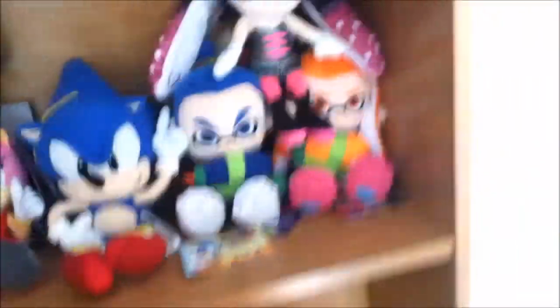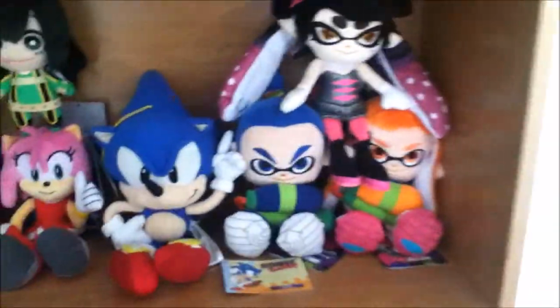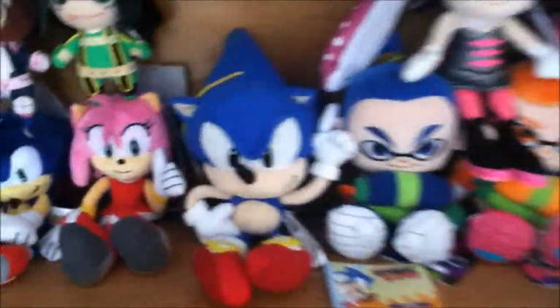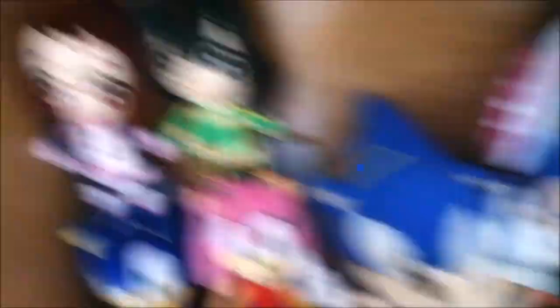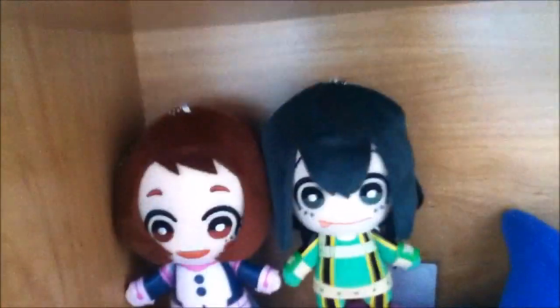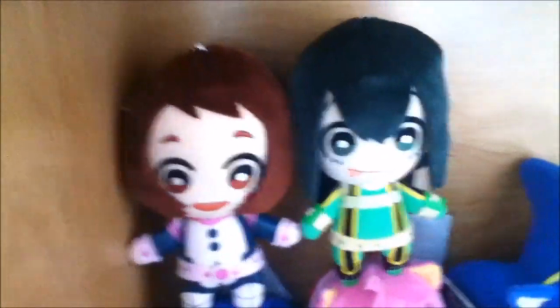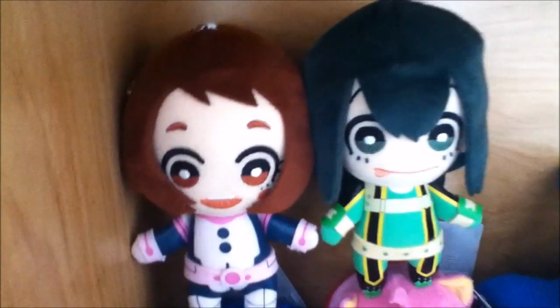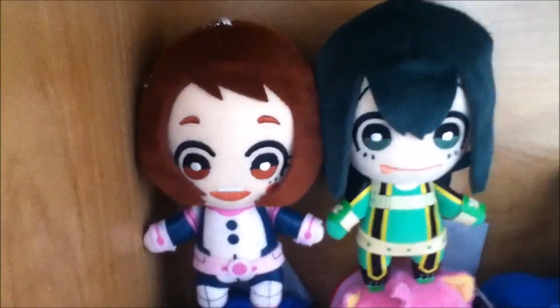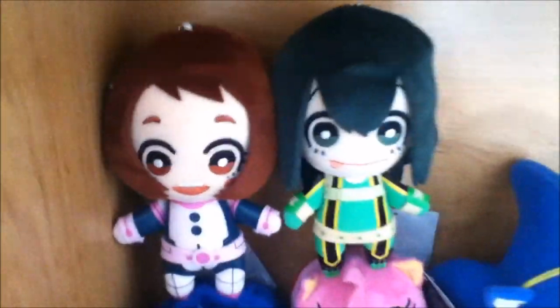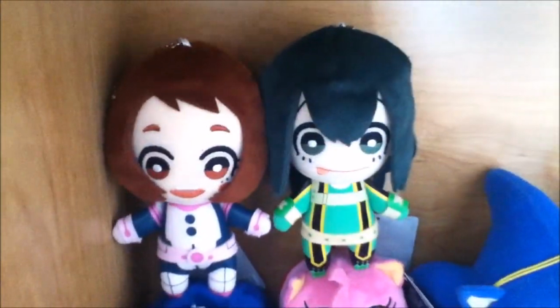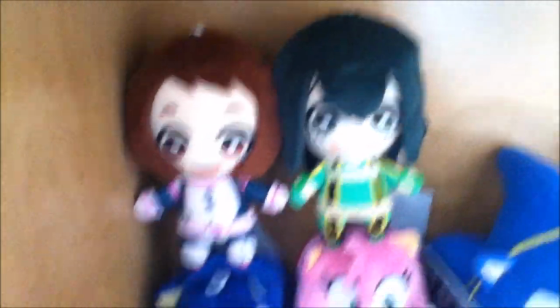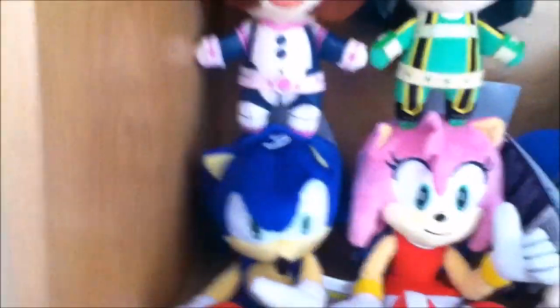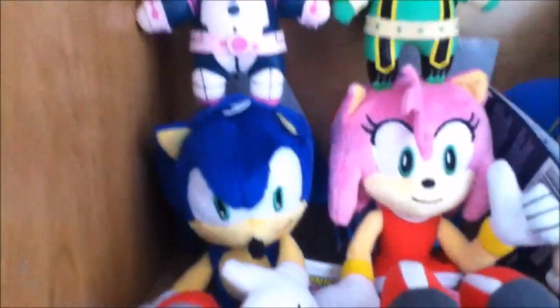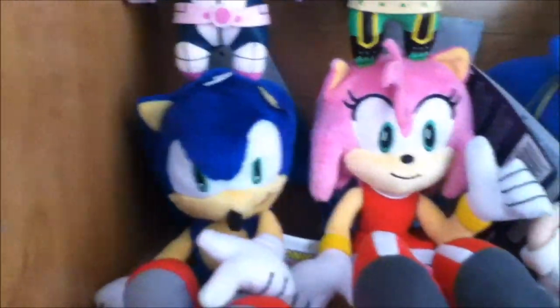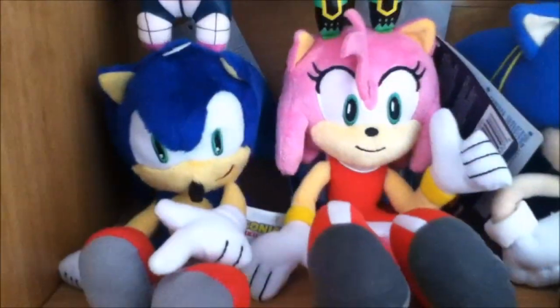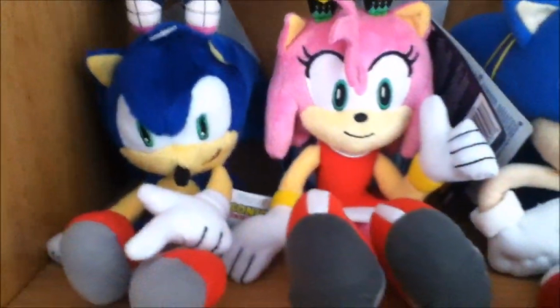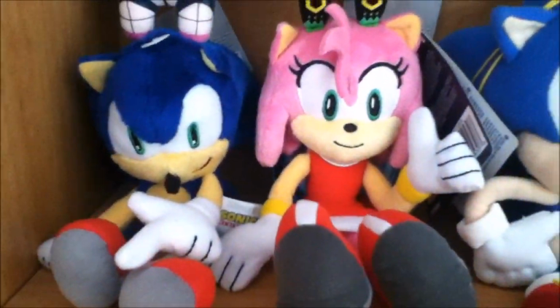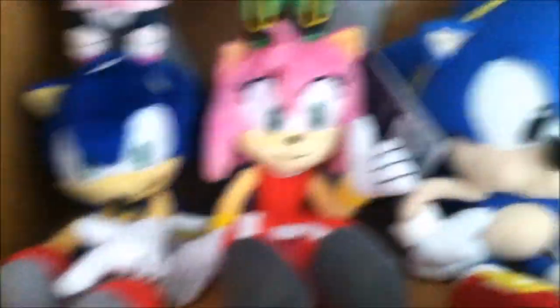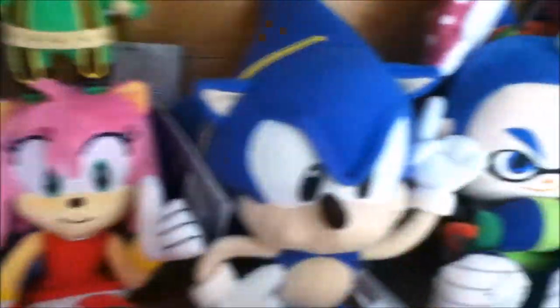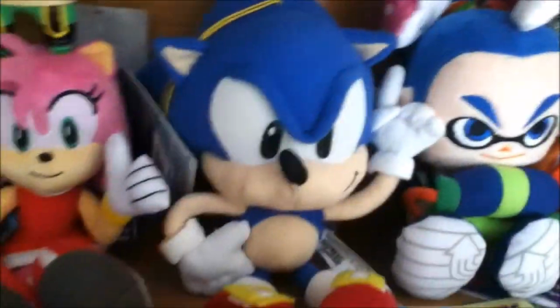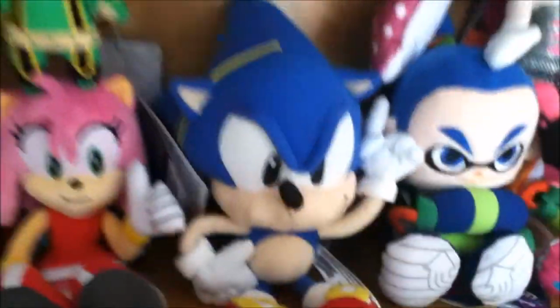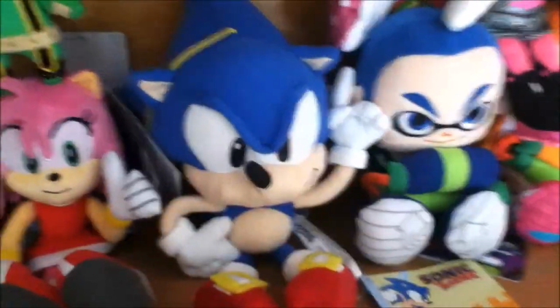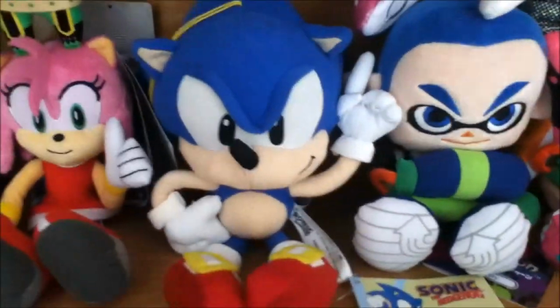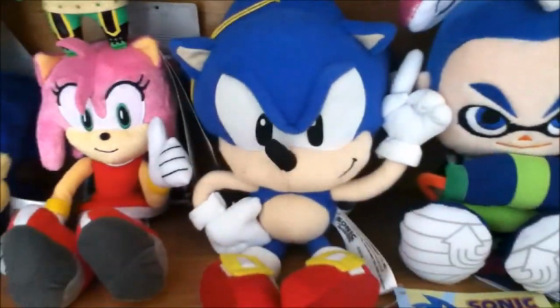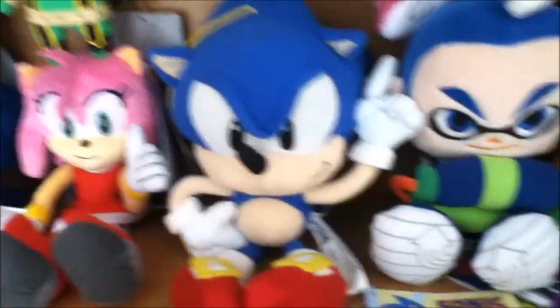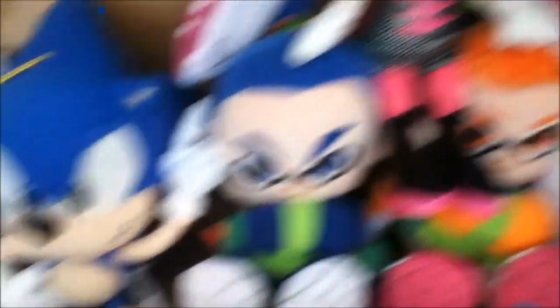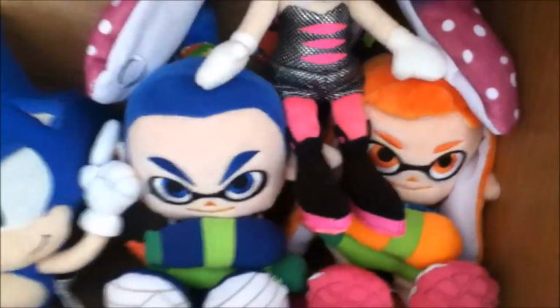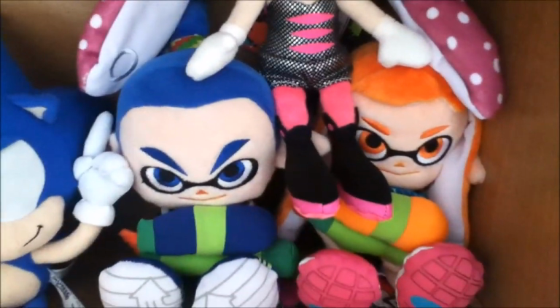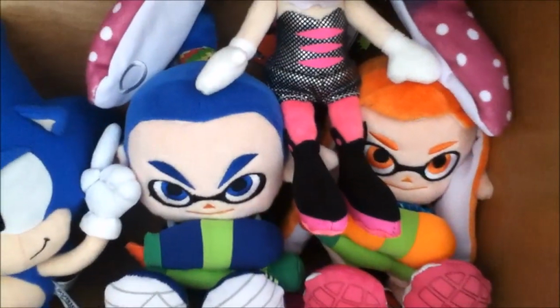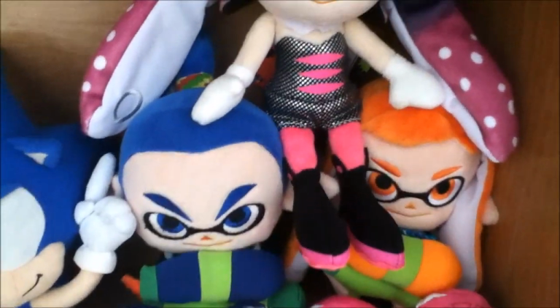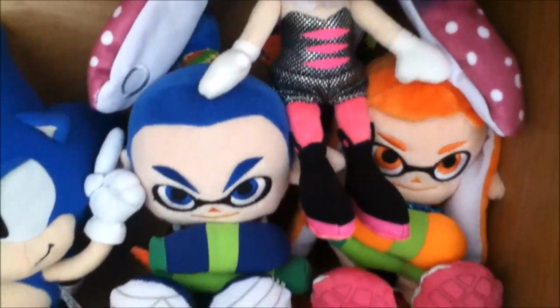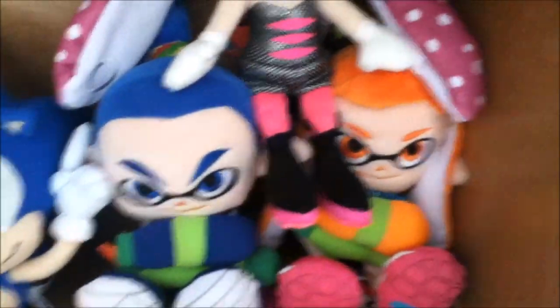Now on this shelf I have some of my special tagged plushes, though they're not all on this shelf. I have Uraraka and Suyu, I have the Tomi Sonic and Amy, the GE Classic Sonic, and then we have Cine, Inkling Boy, Inkling Girl, and Callie.